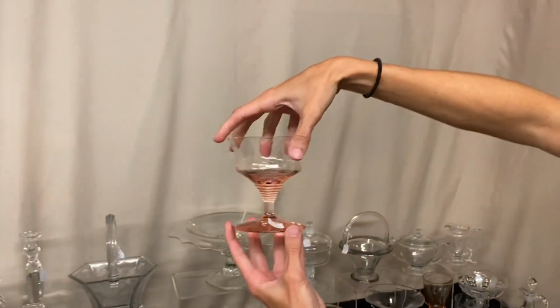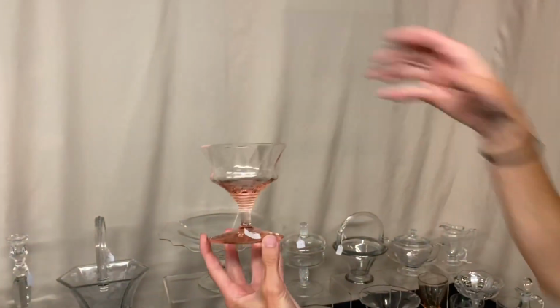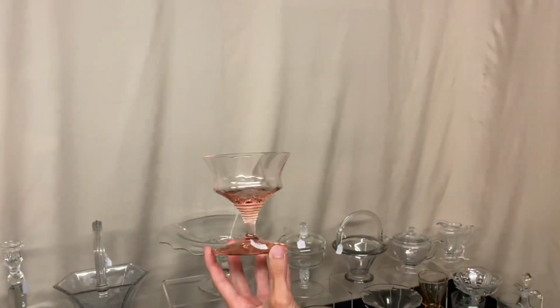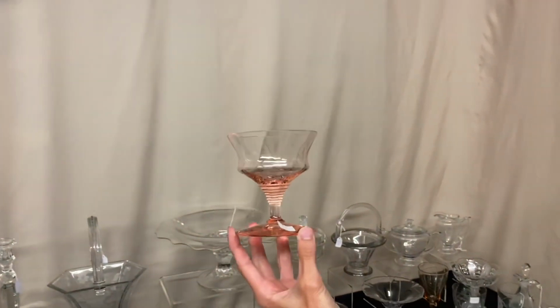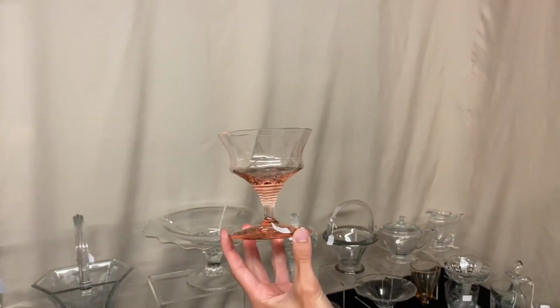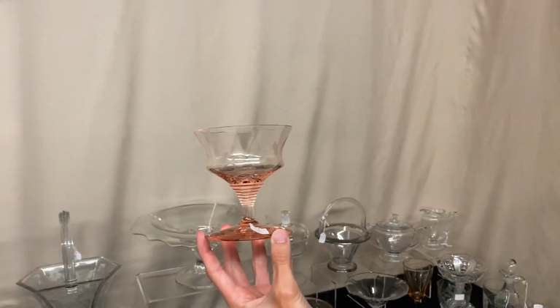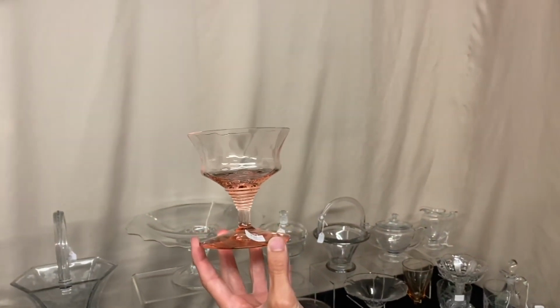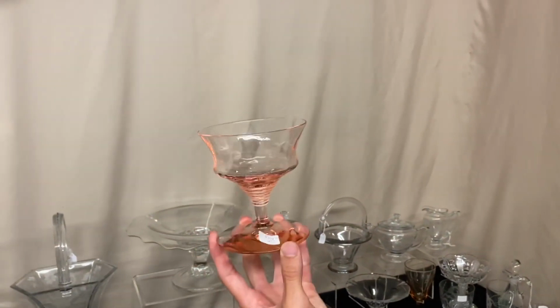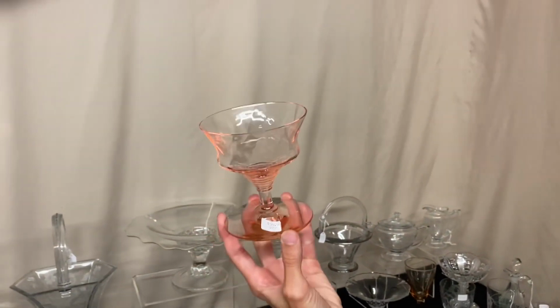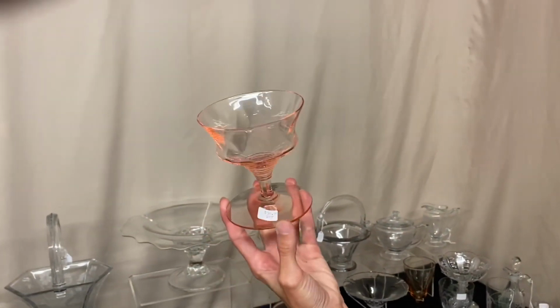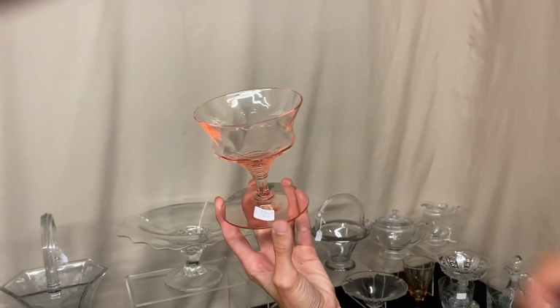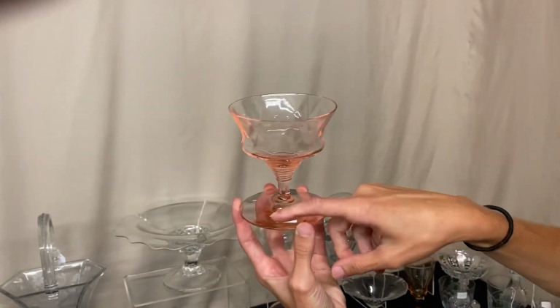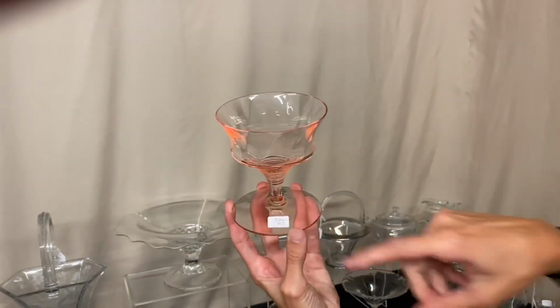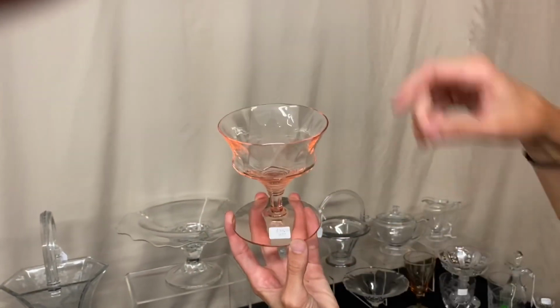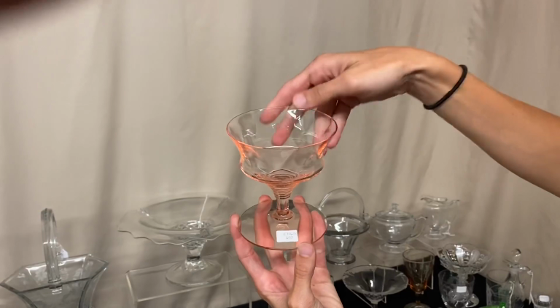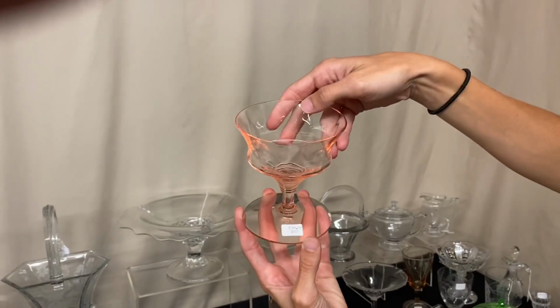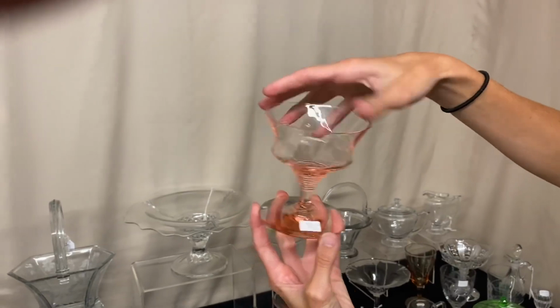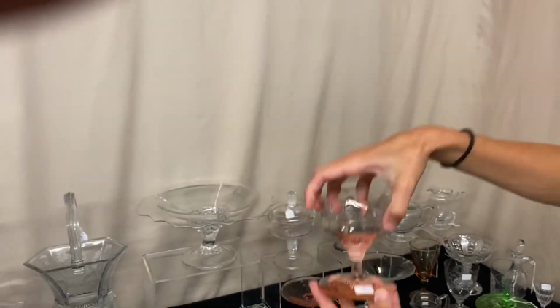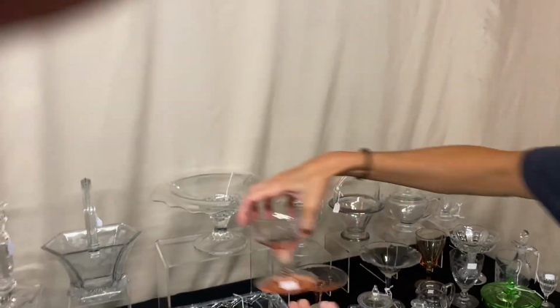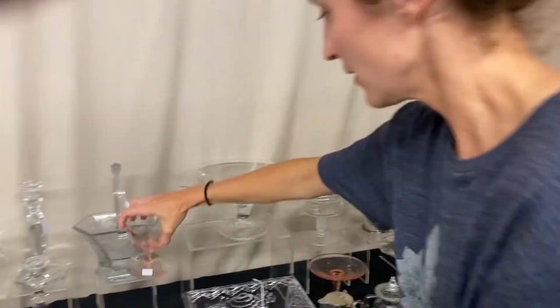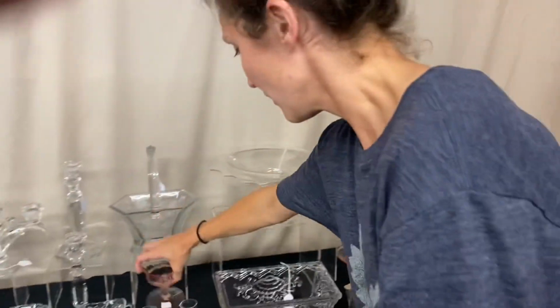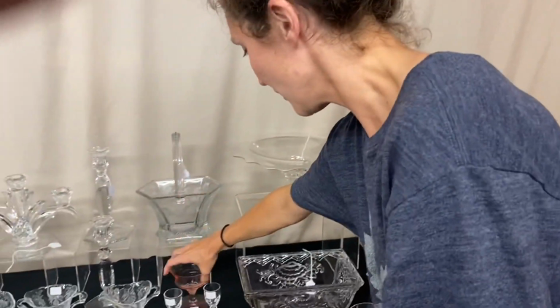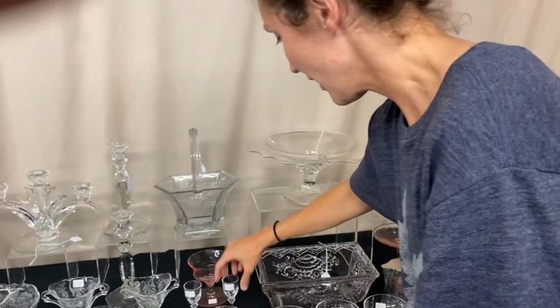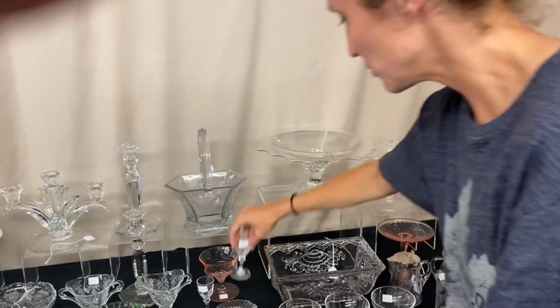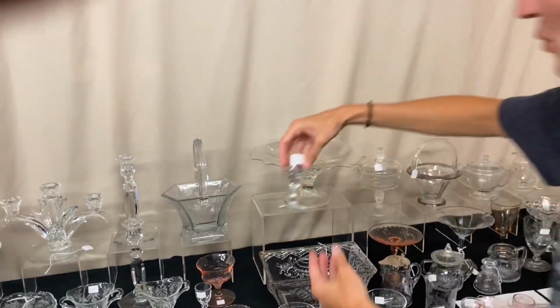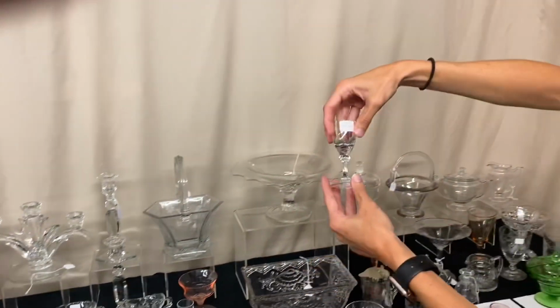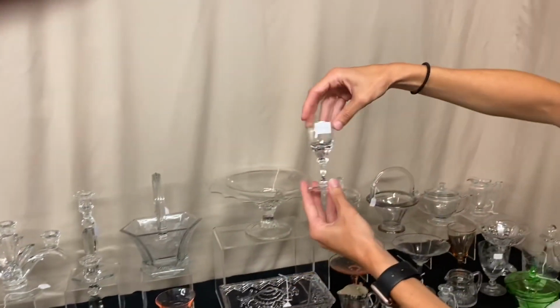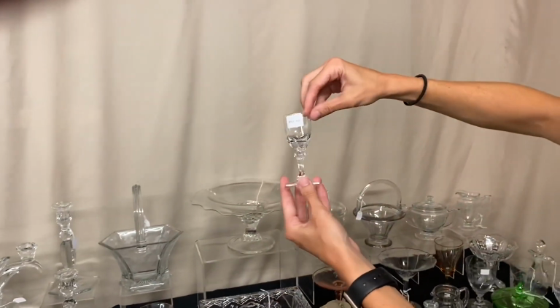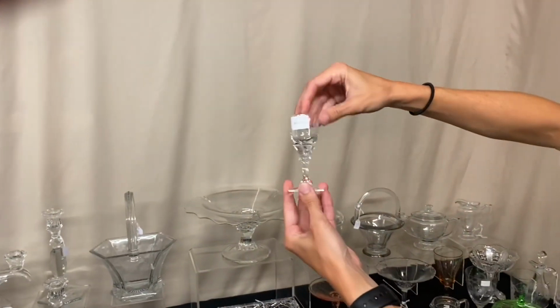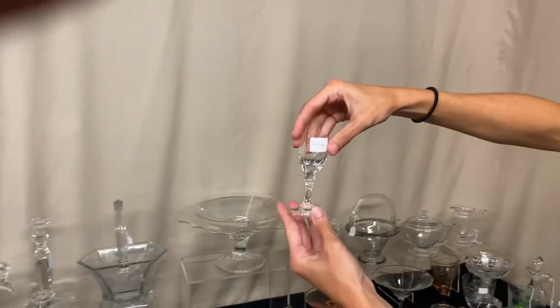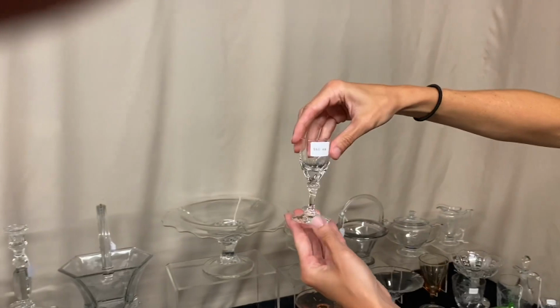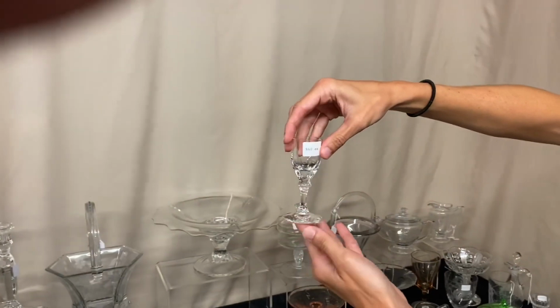We have an African footed sherbert — these aren't easy to find — and the price is just $20. We also have two Crystallite cordials, and they're $60 each.